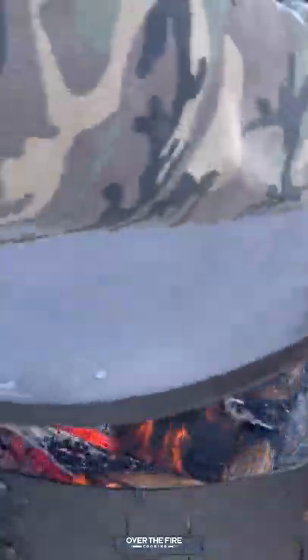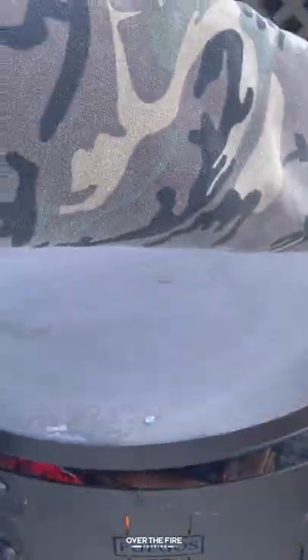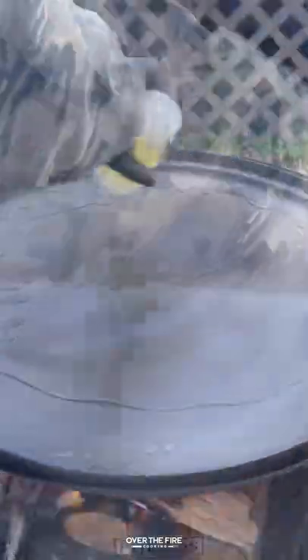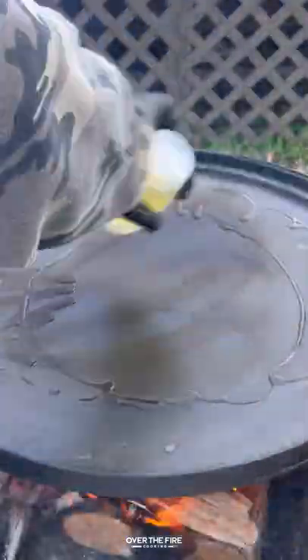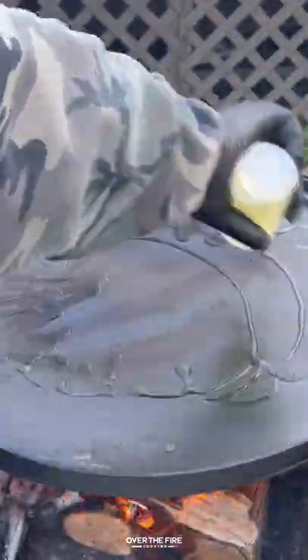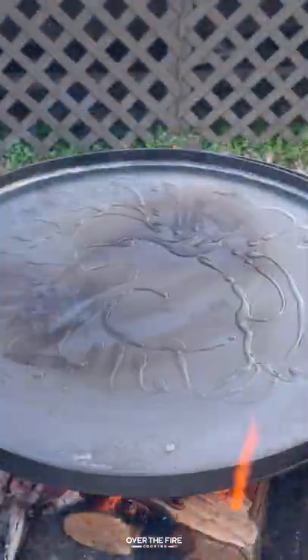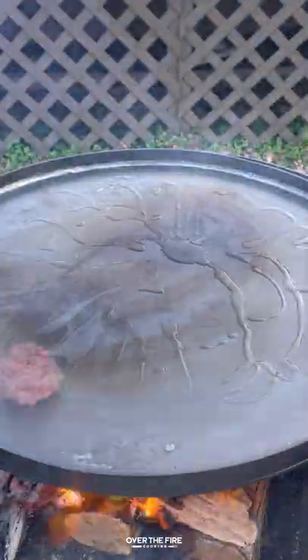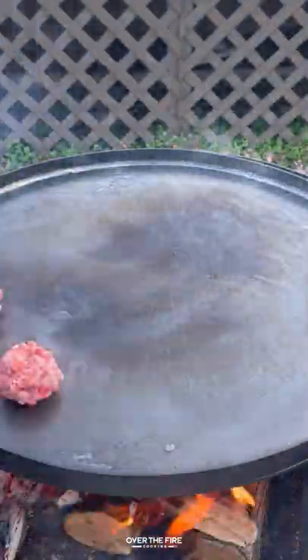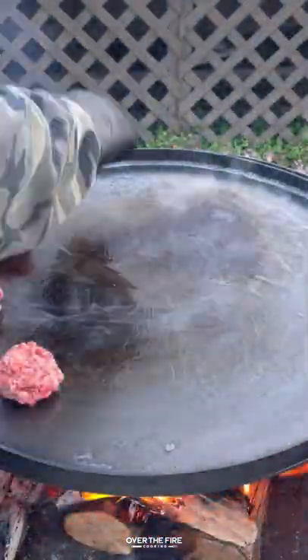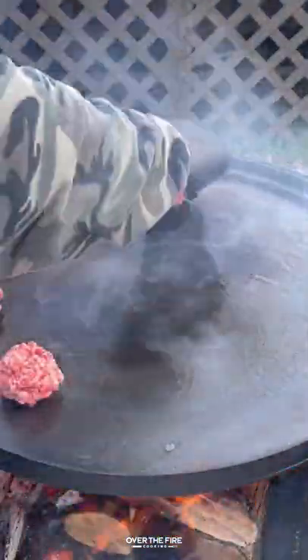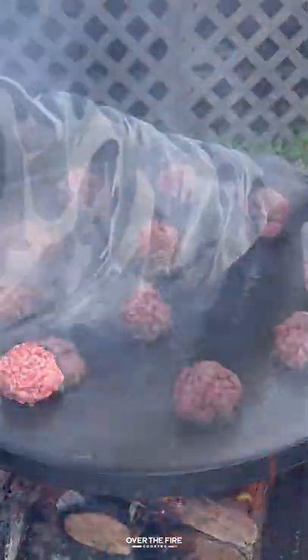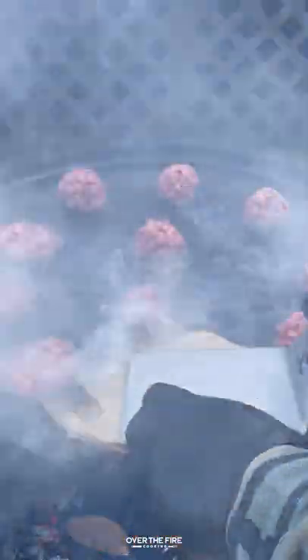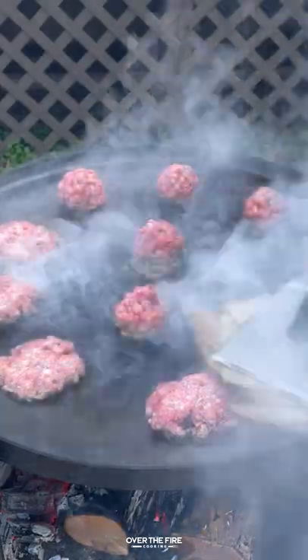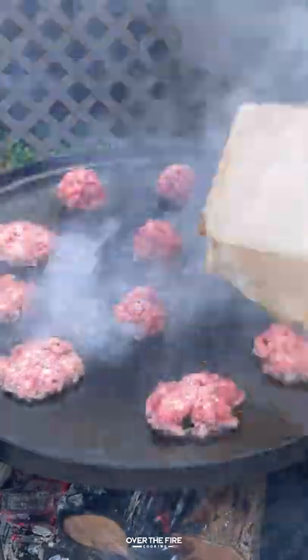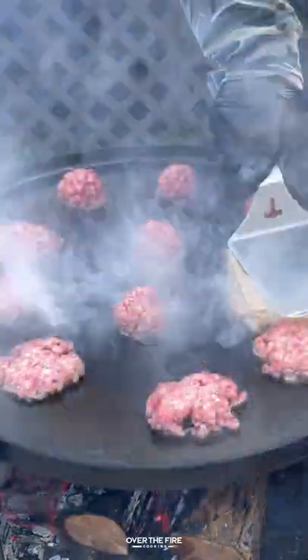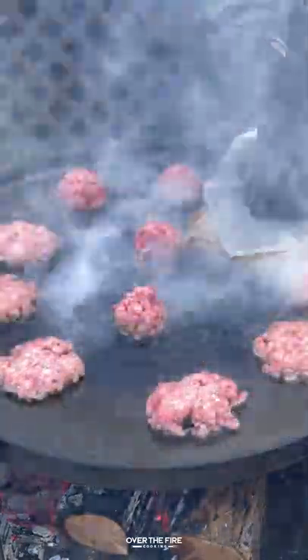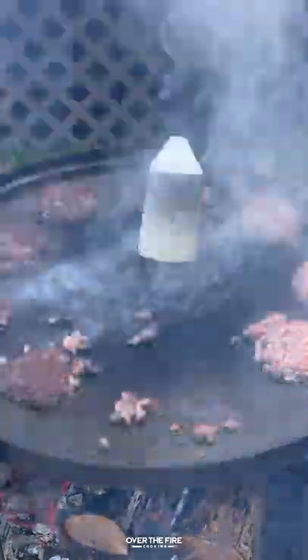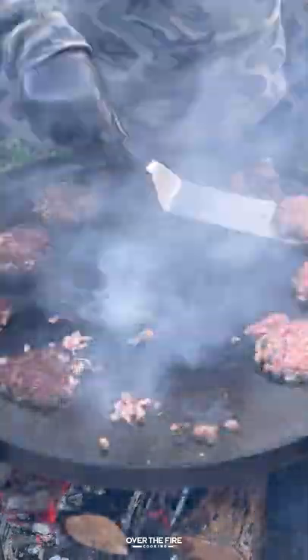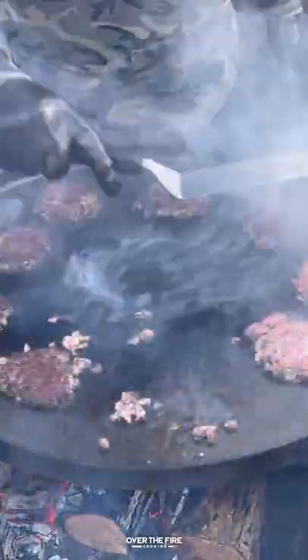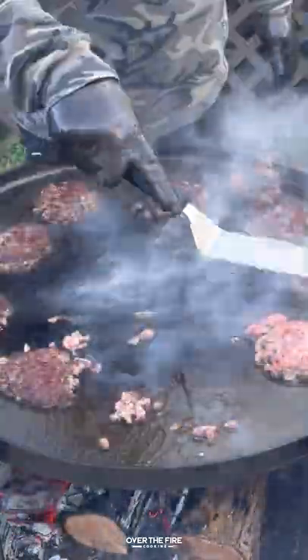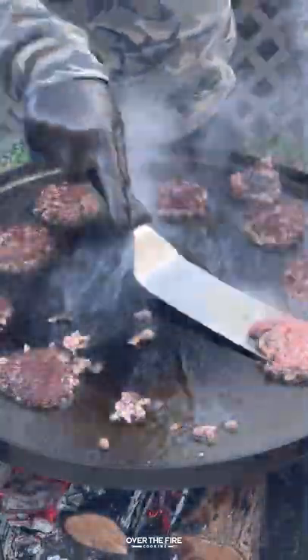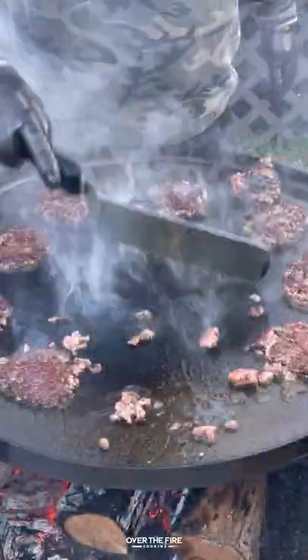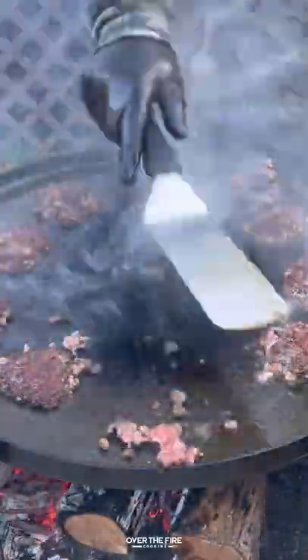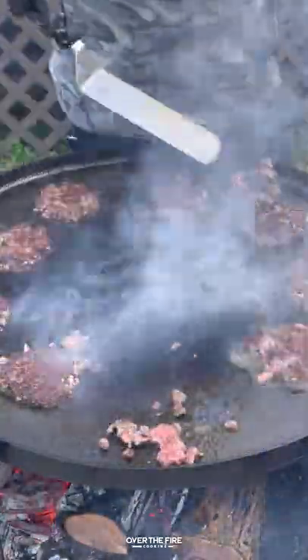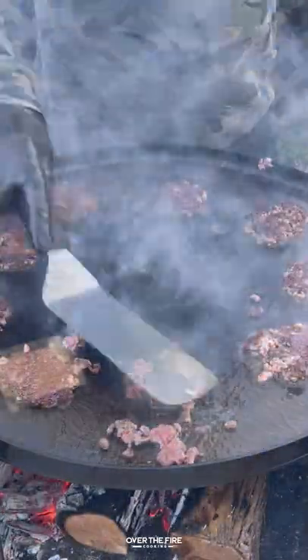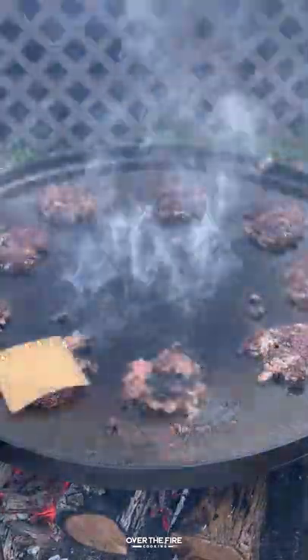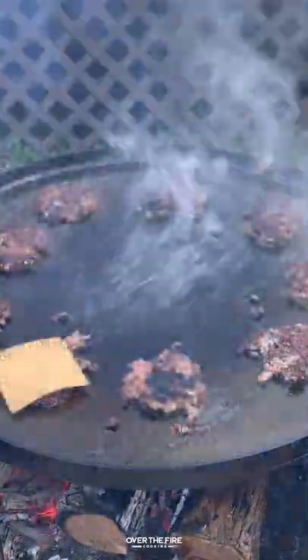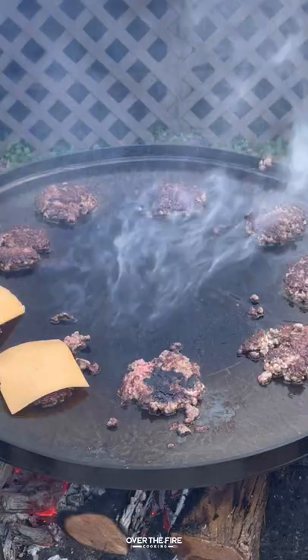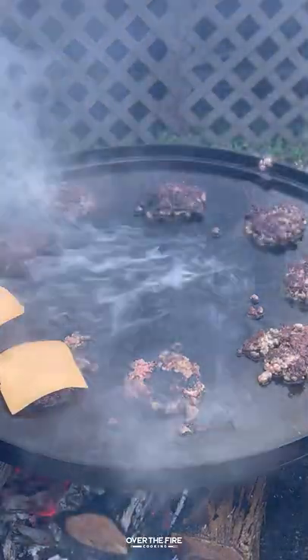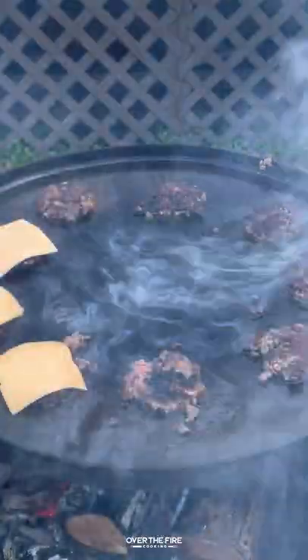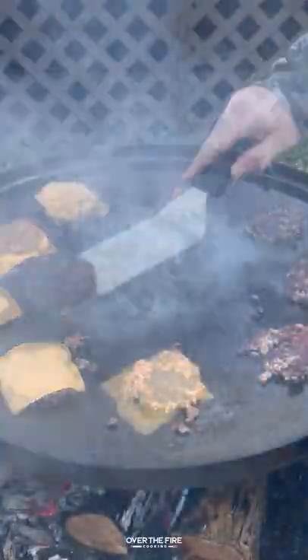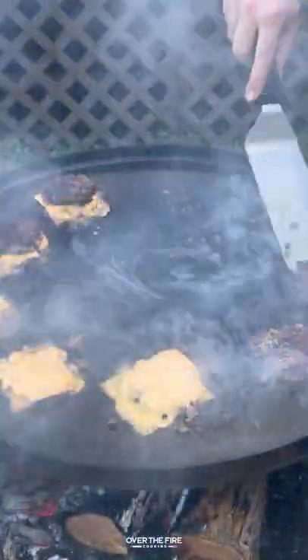Pull them off and start smashing these patties — adding some oil, add the patties on, smash them down, get them well caramelized, and top with some cheese.